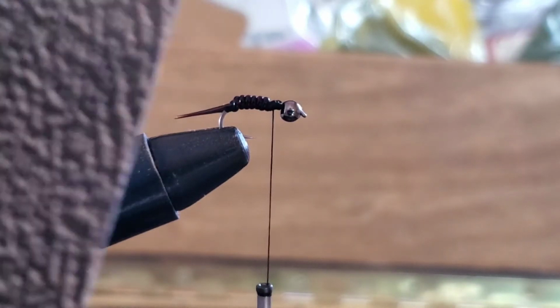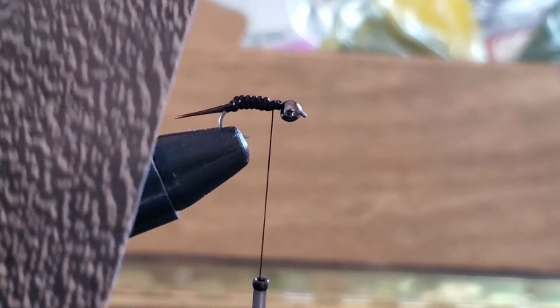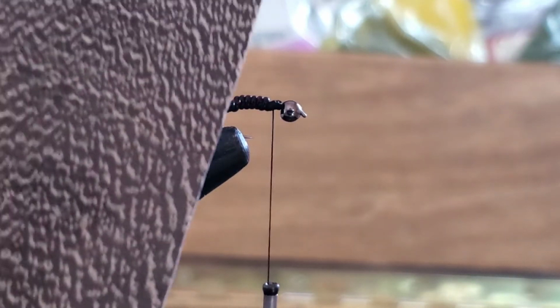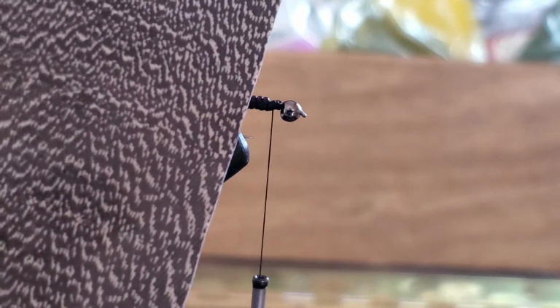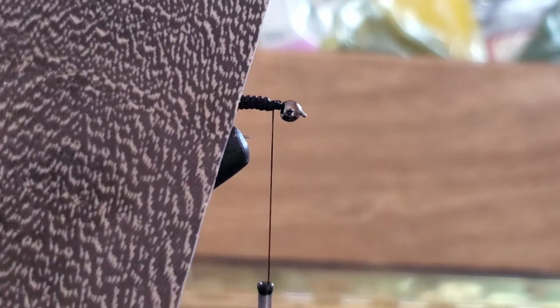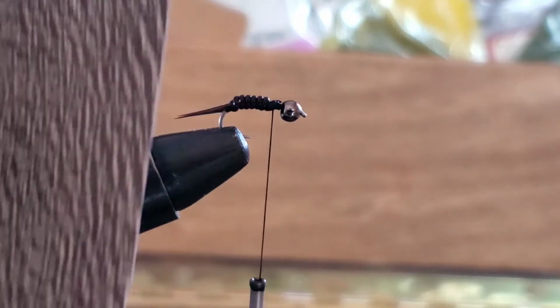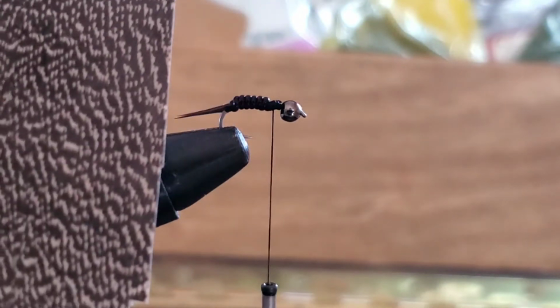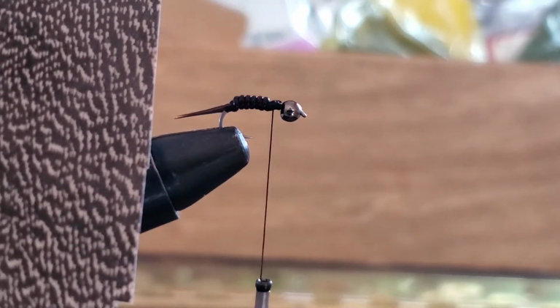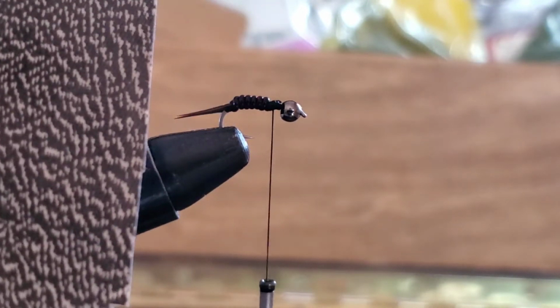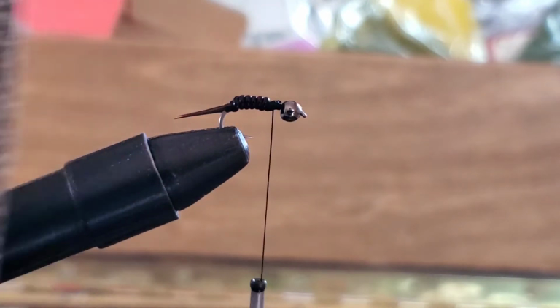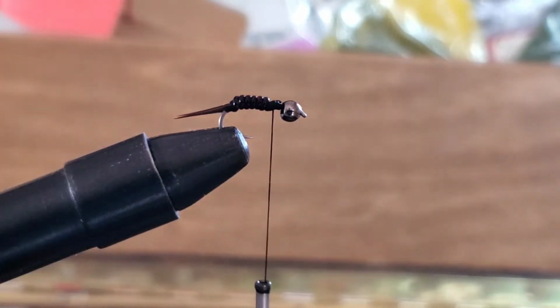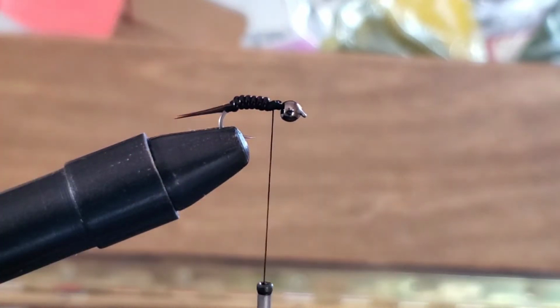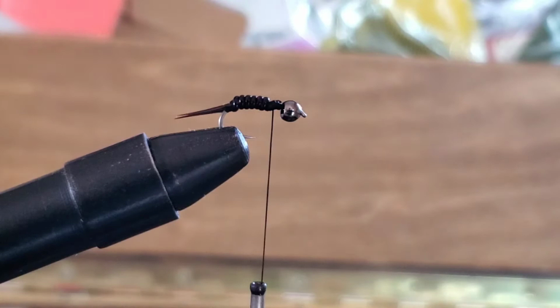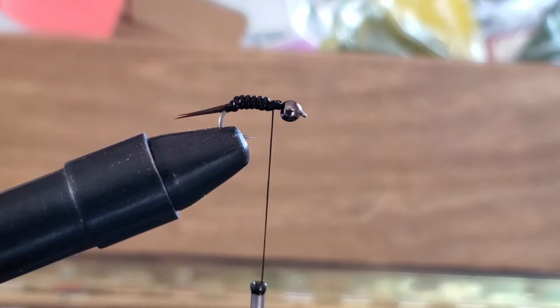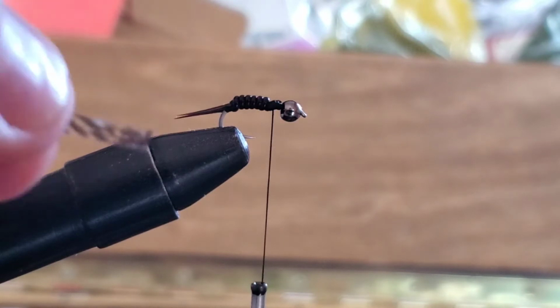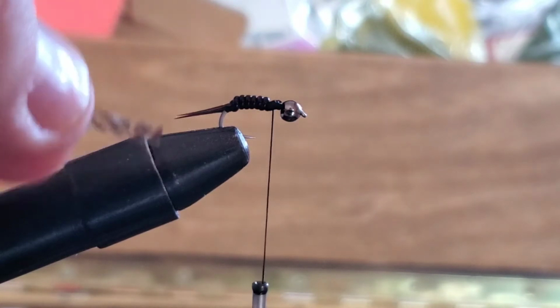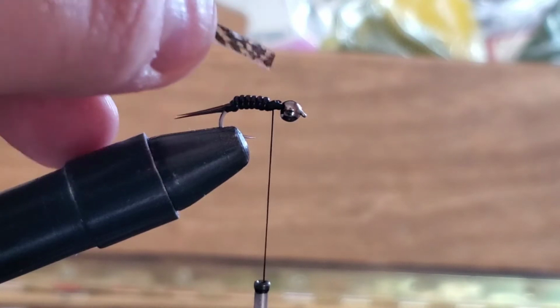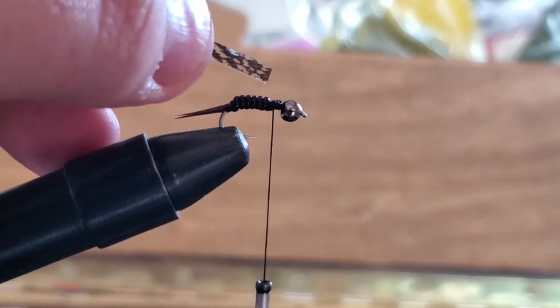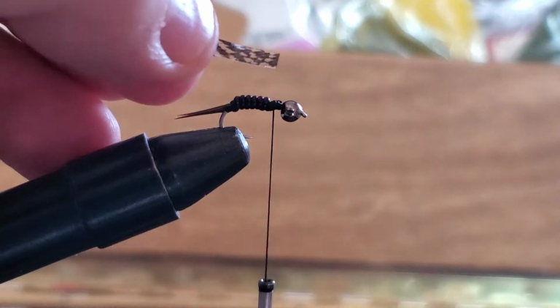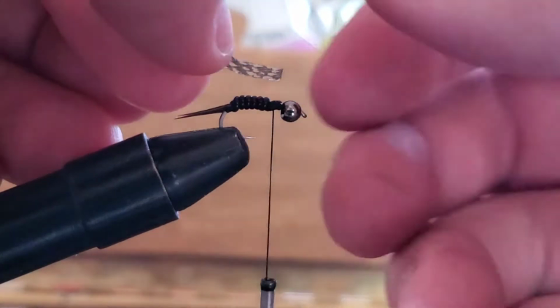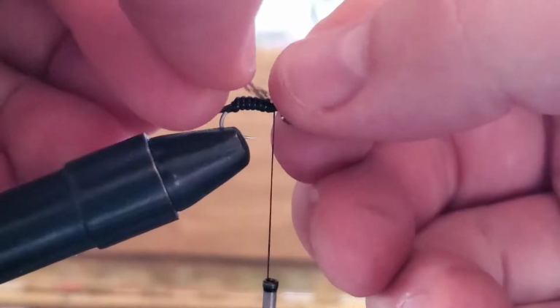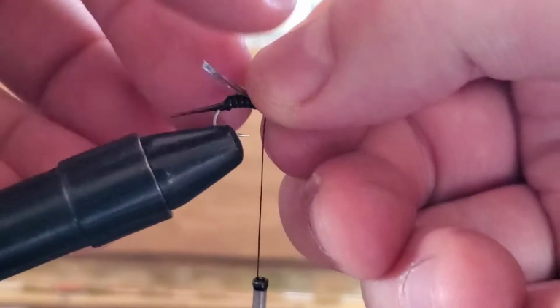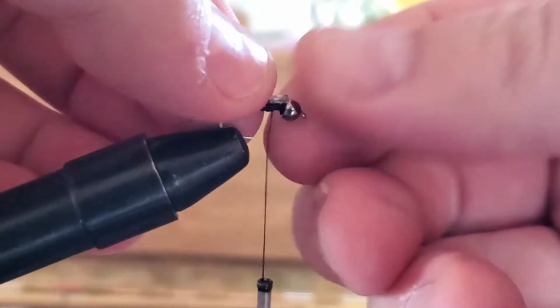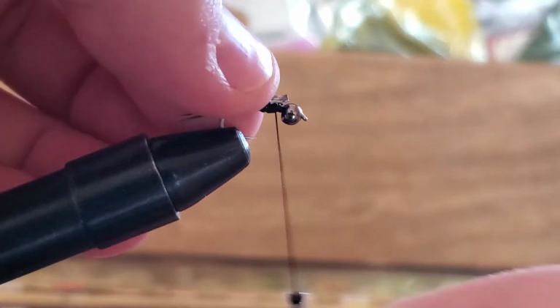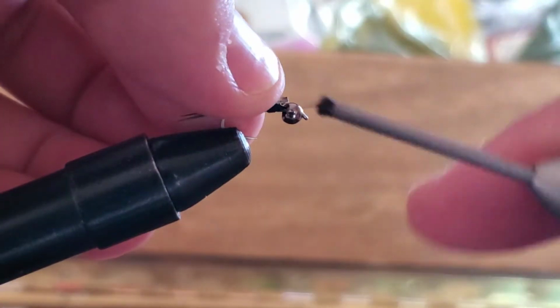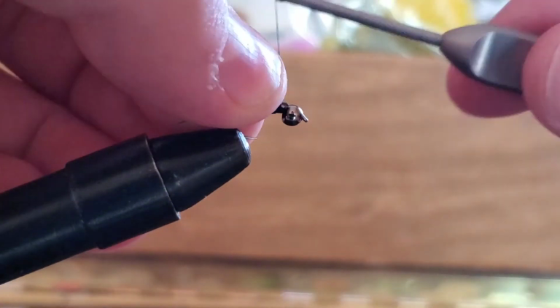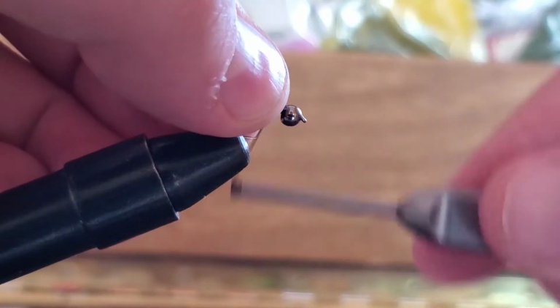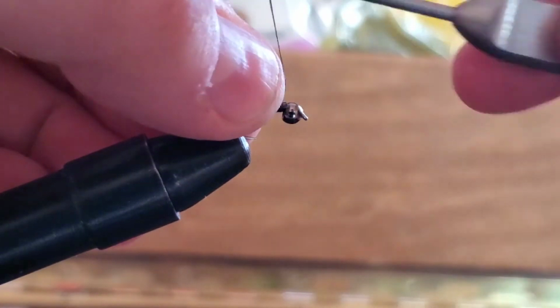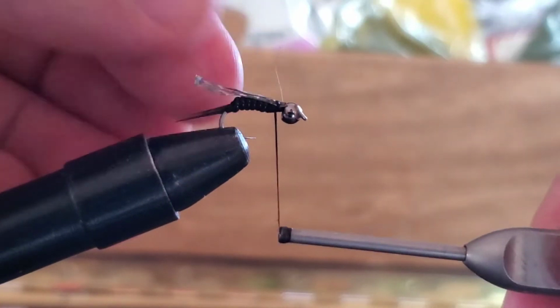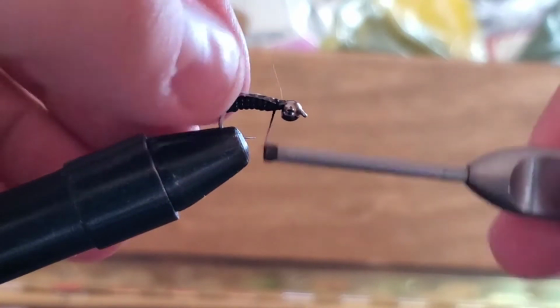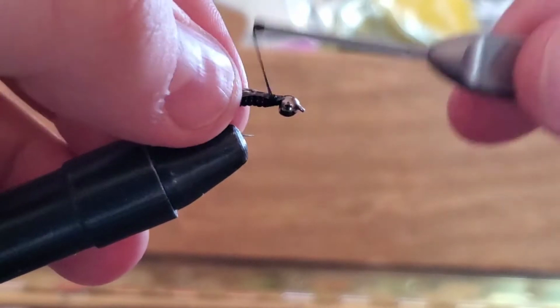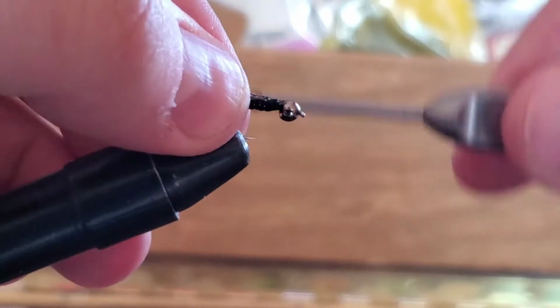Then you're going to get some thin skin for the backing. Cut just a nice little sliver and tie that one in.